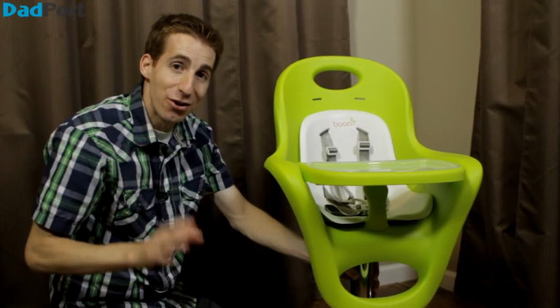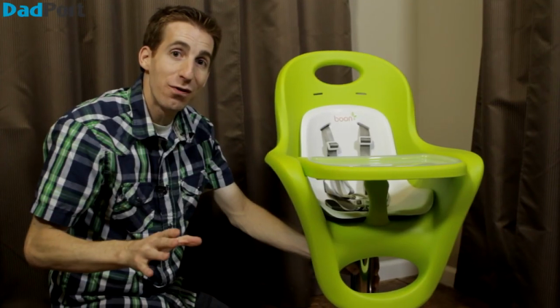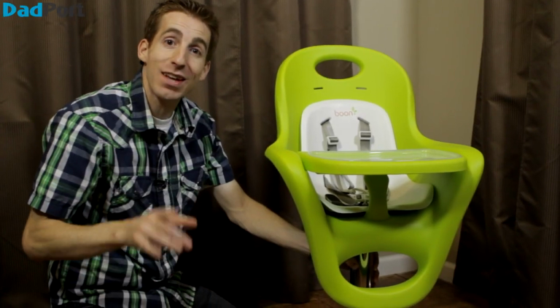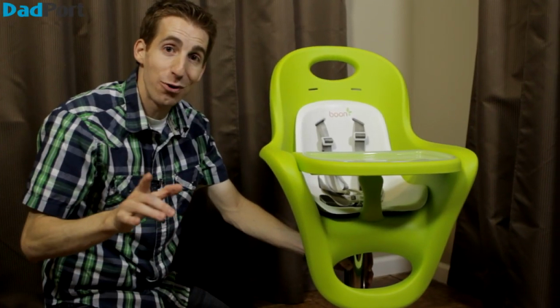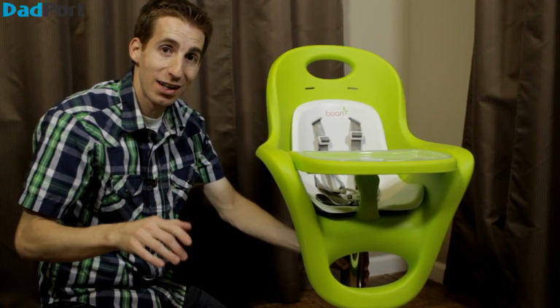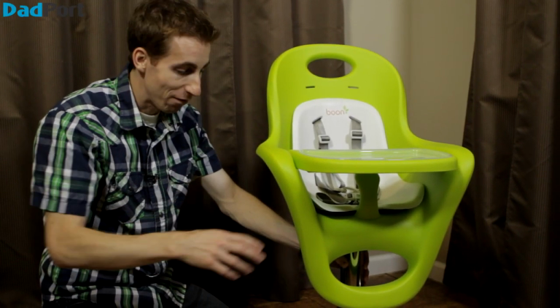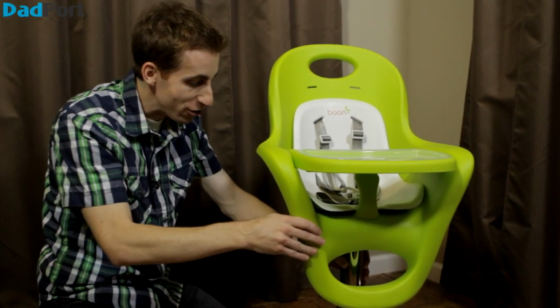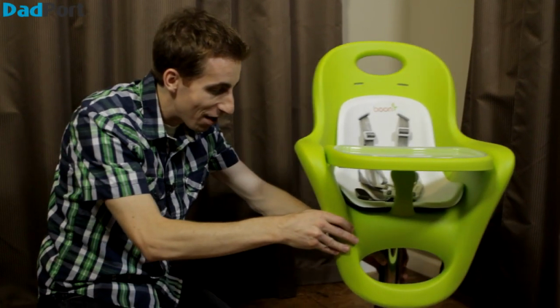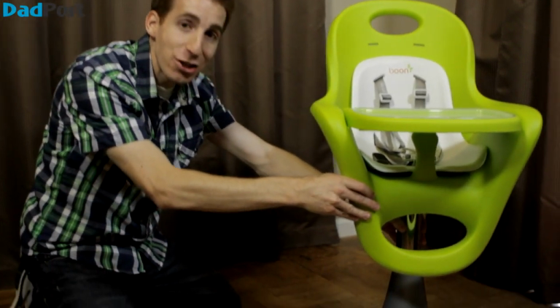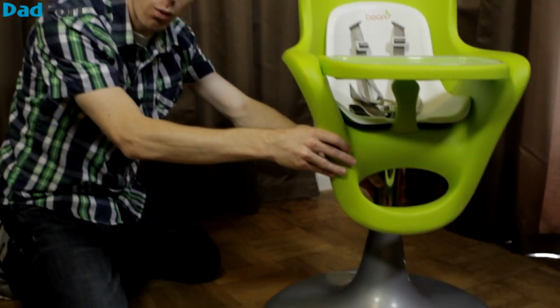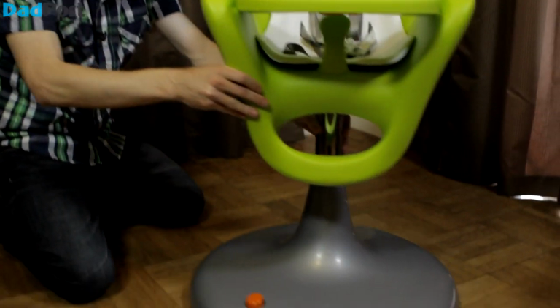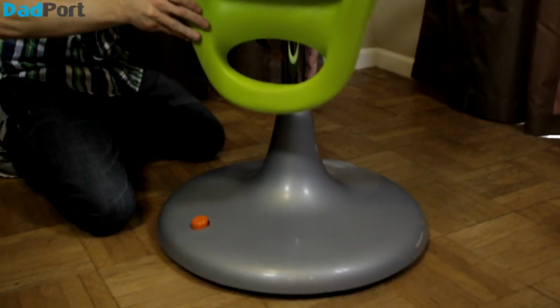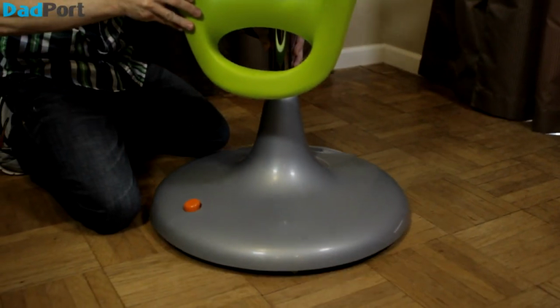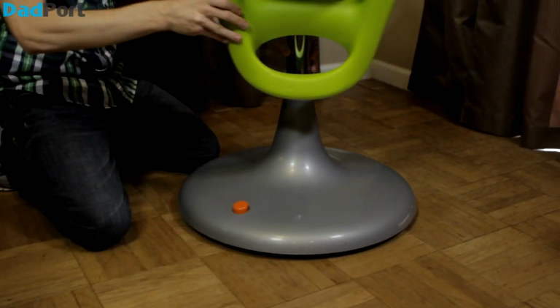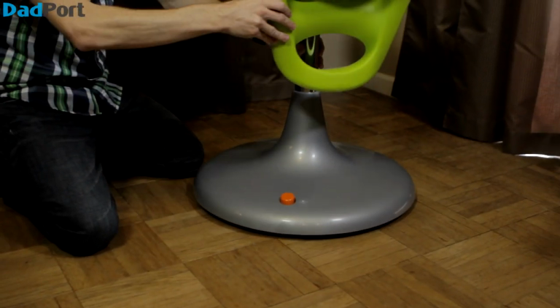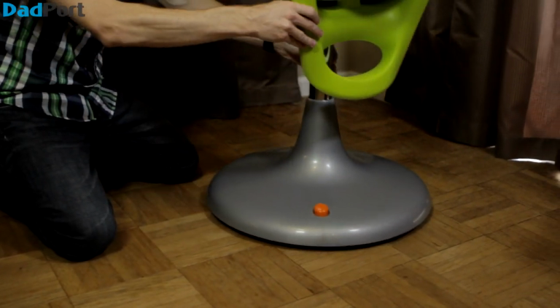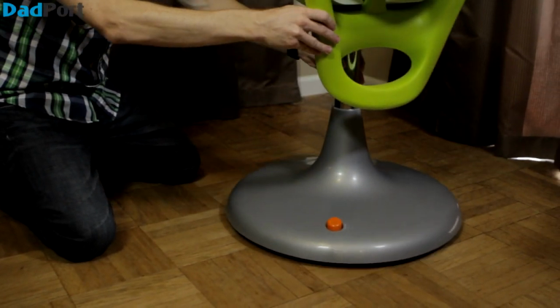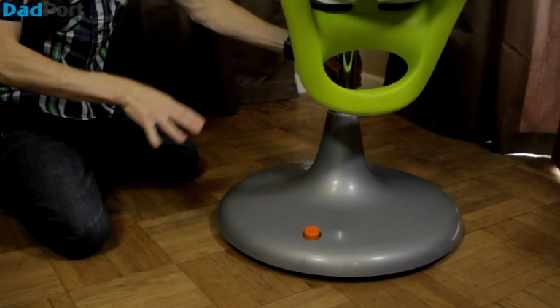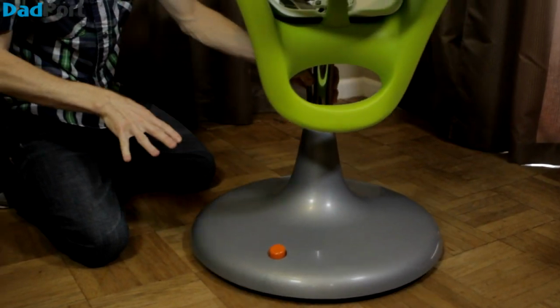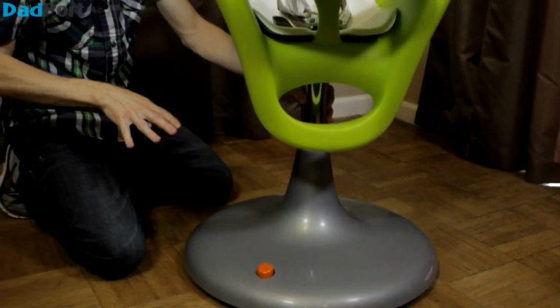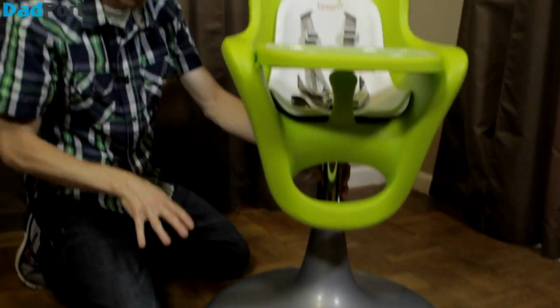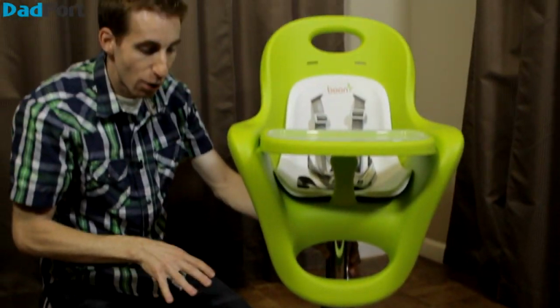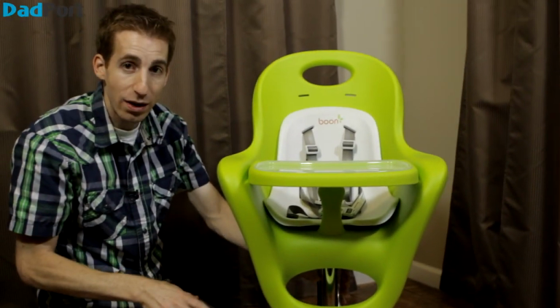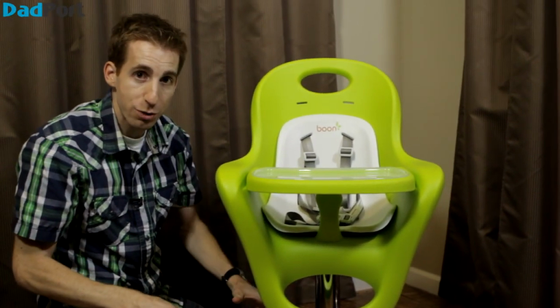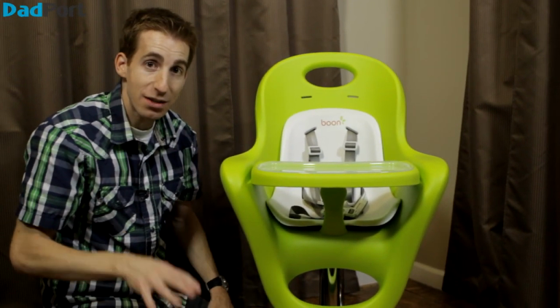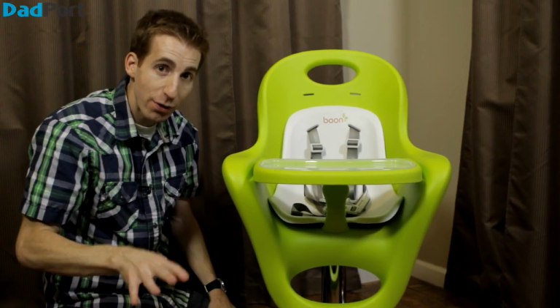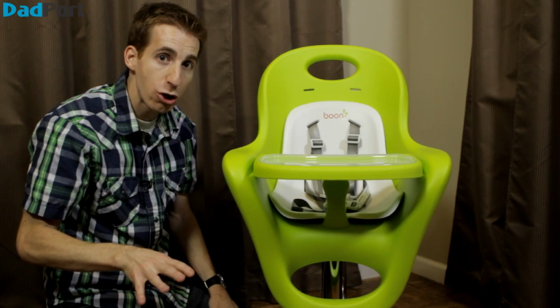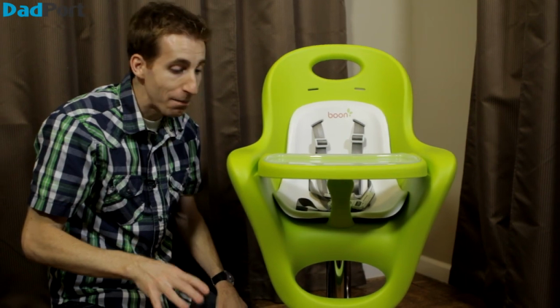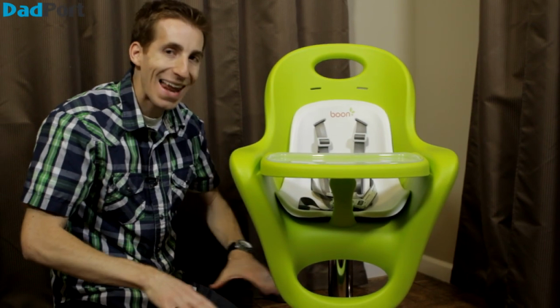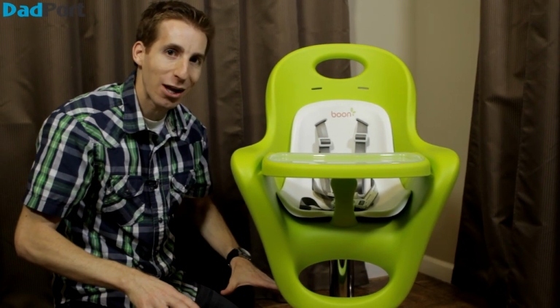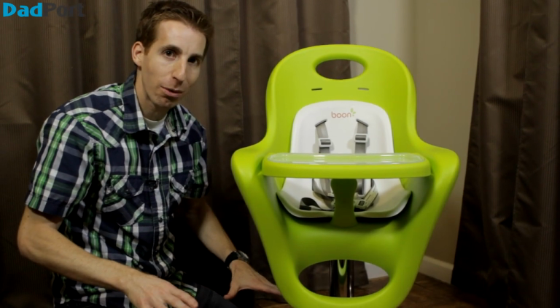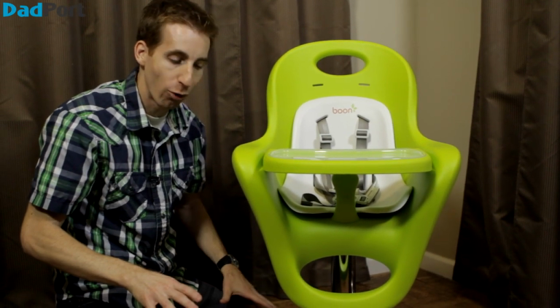Here are a few features I think you're really going to love. First off, the high chair's on wheels, so it's real easy to roll around the house. It's on six urethane wheels, which means it's very sturdy and it's not going to mark up your floor.